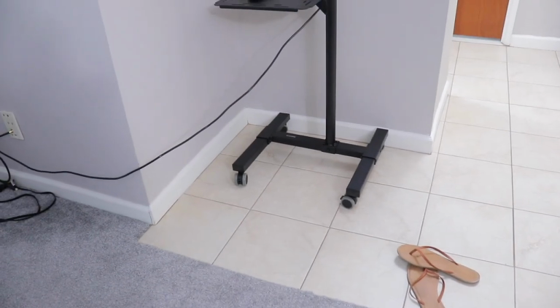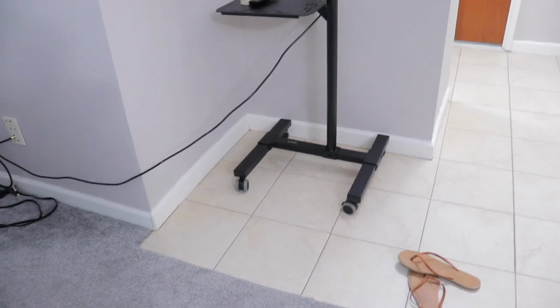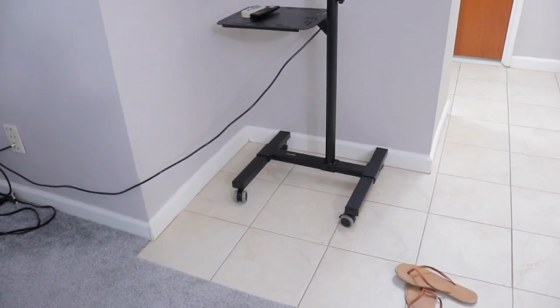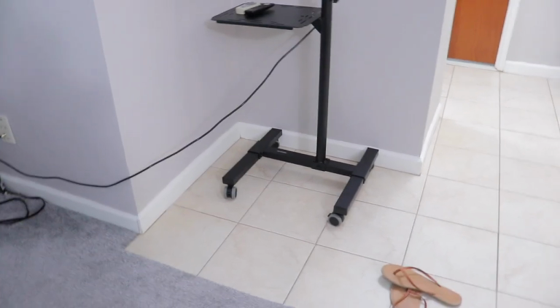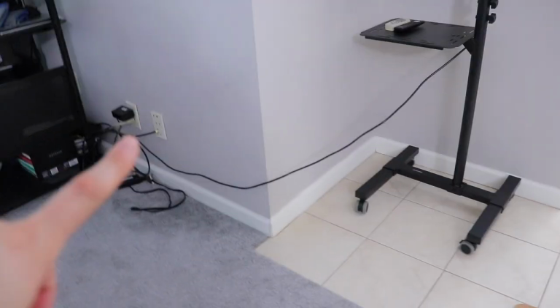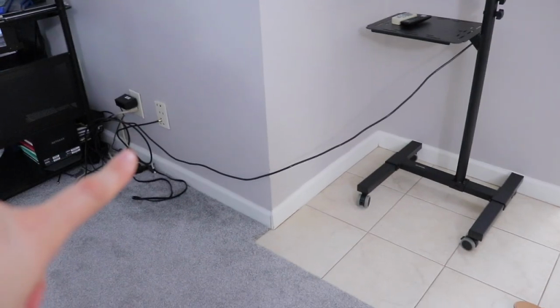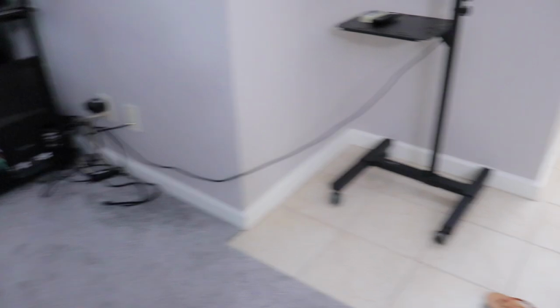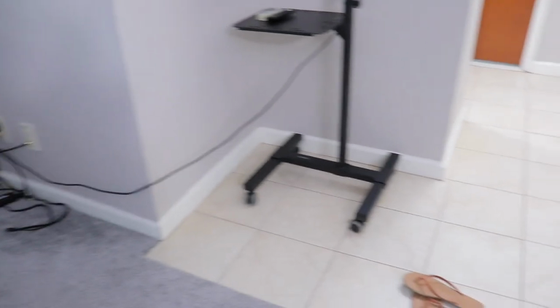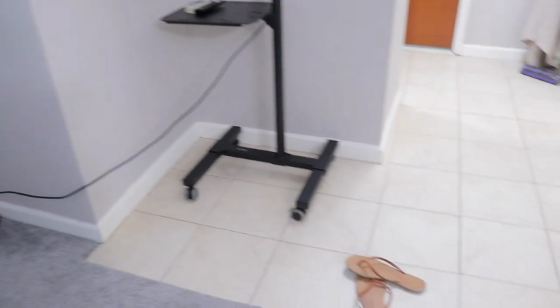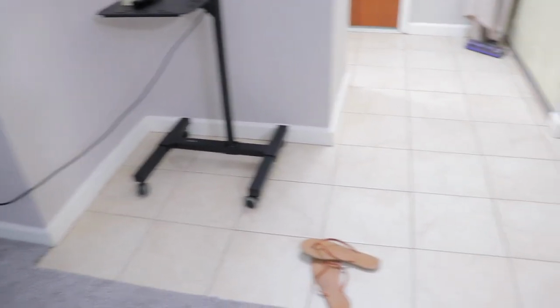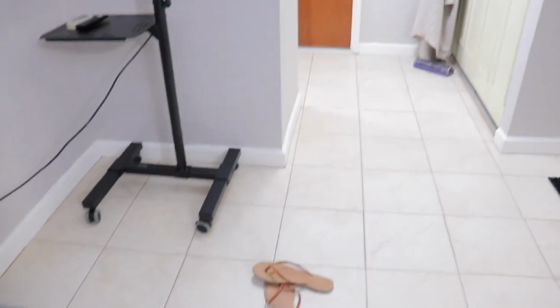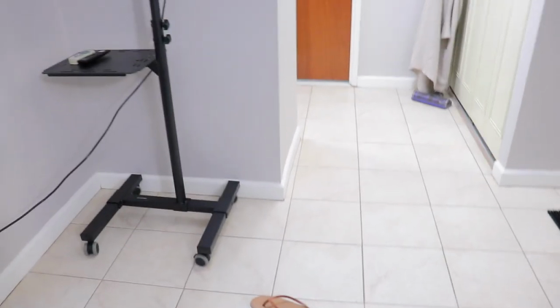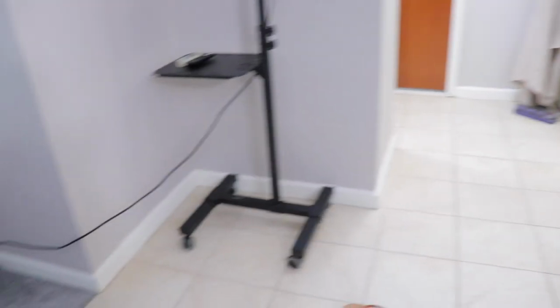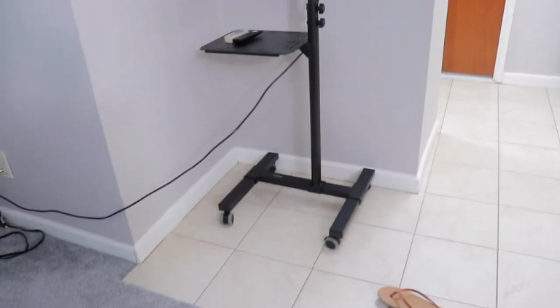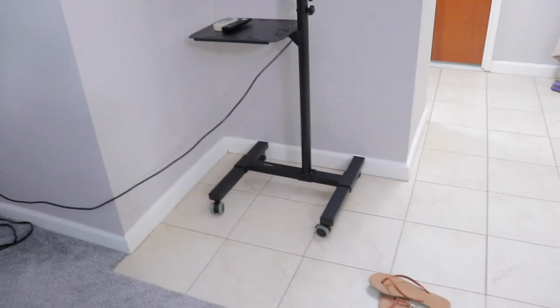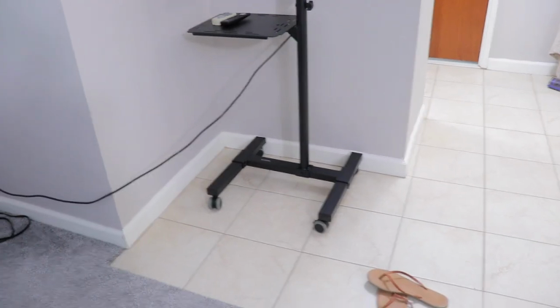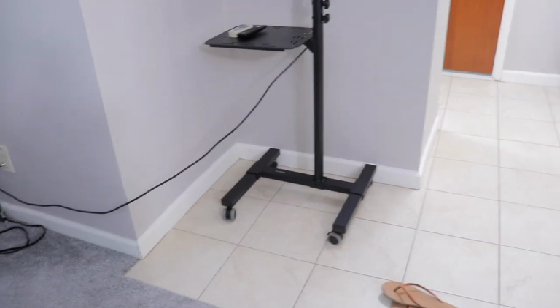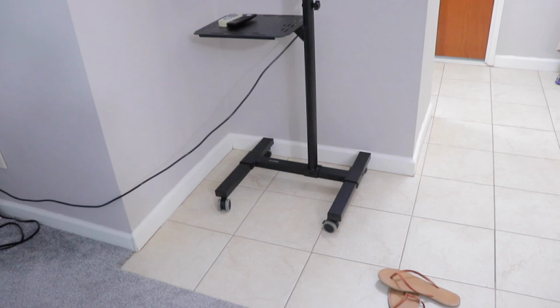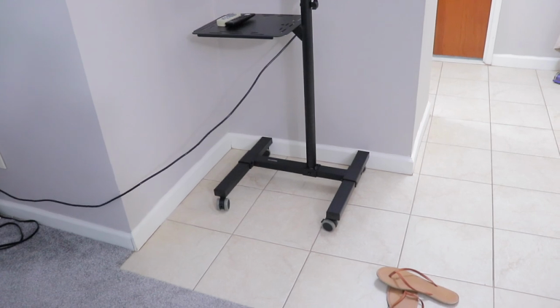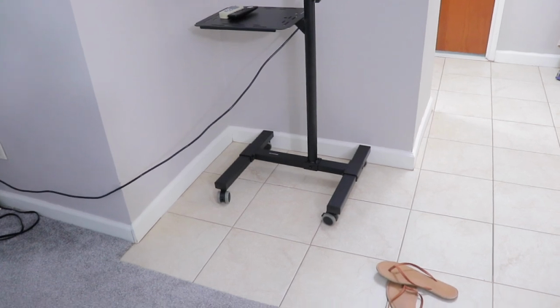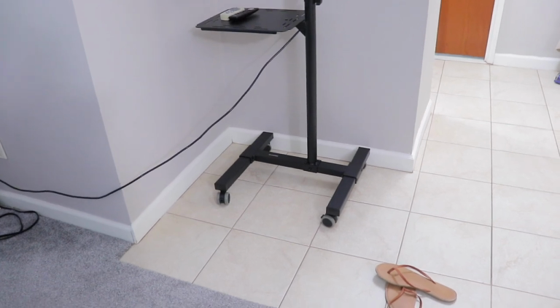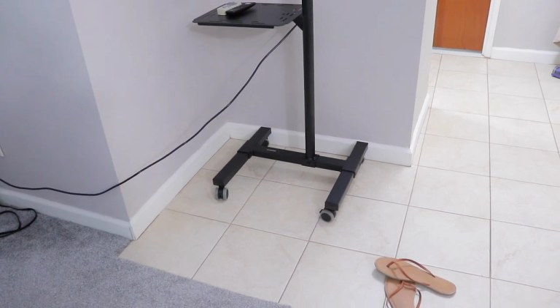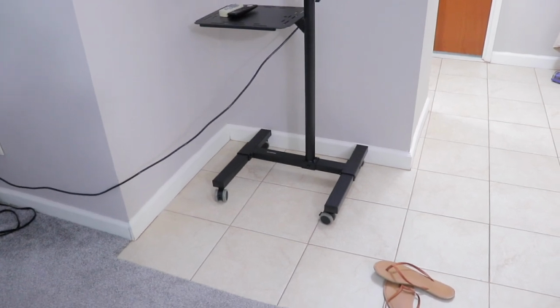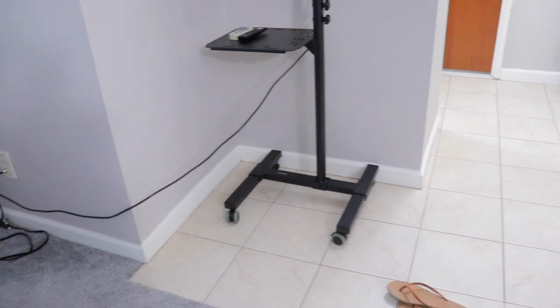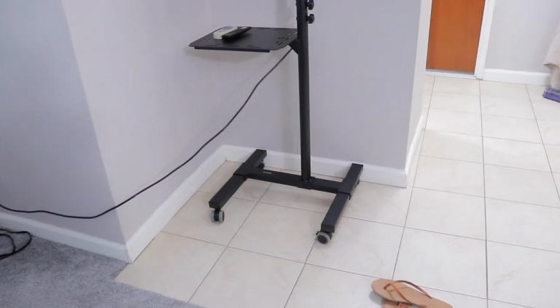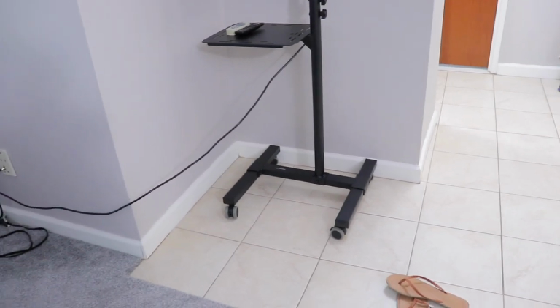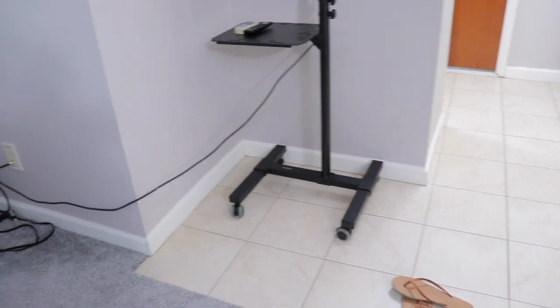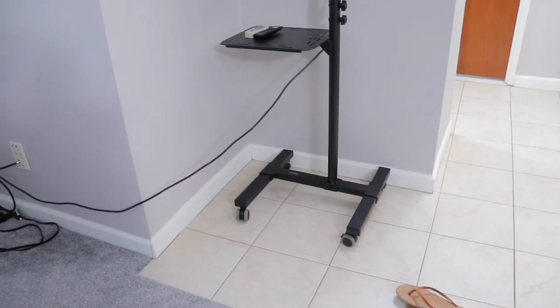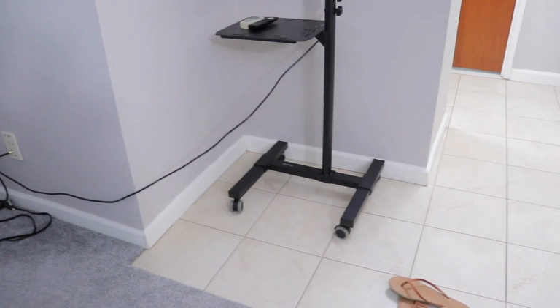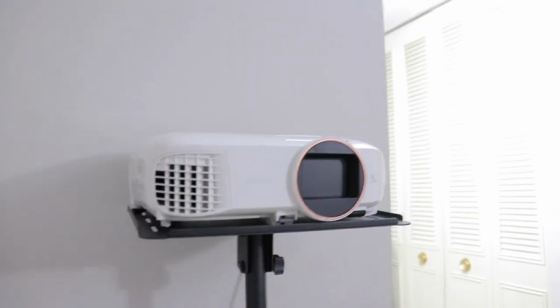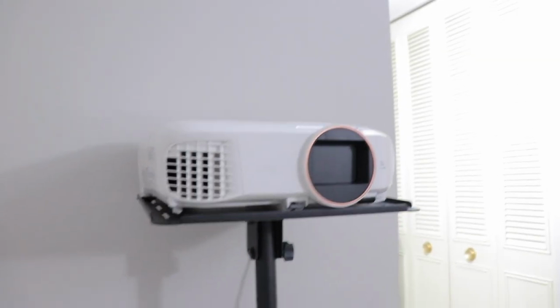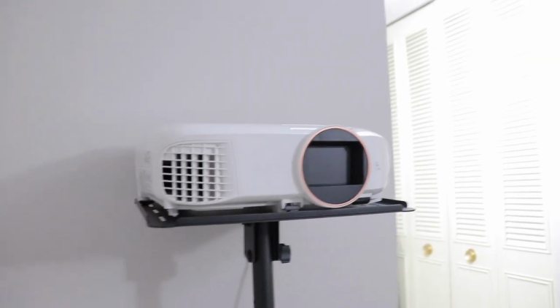It does have wheels, as you can see, so if we want to watch something in the bedroom and not be in the living room, we can unplug it from the base and just wheel it into the bedroom — which we have done plenty of times and there's no problem. It looks just as great in the bedroom as it does in the living room.